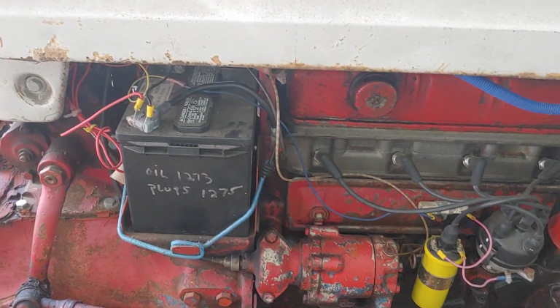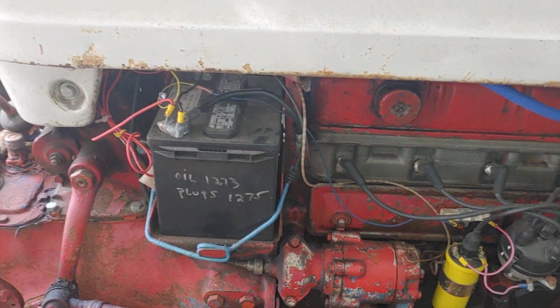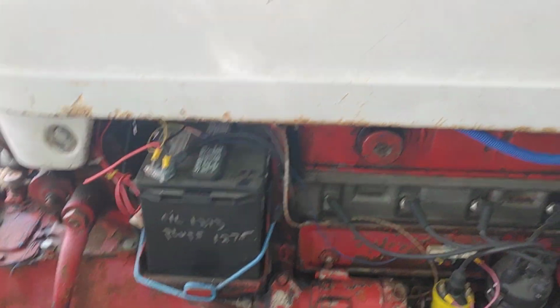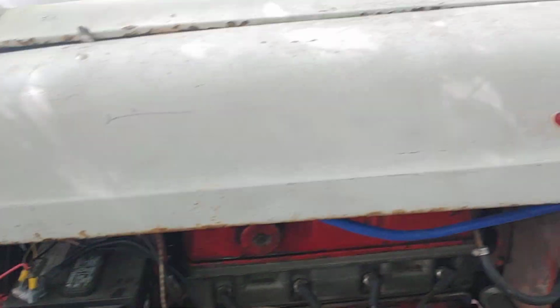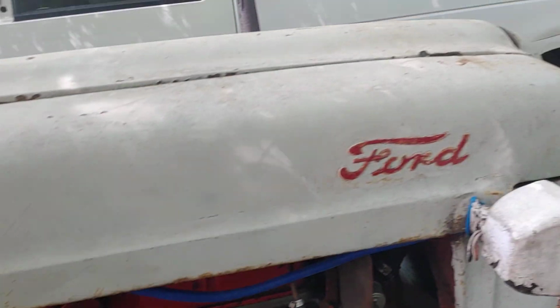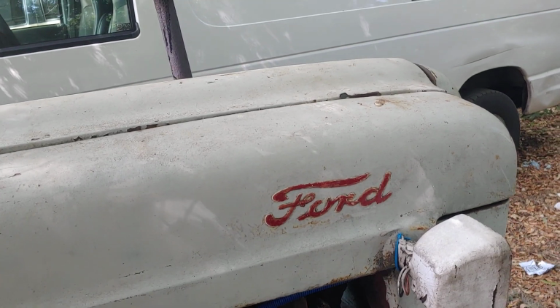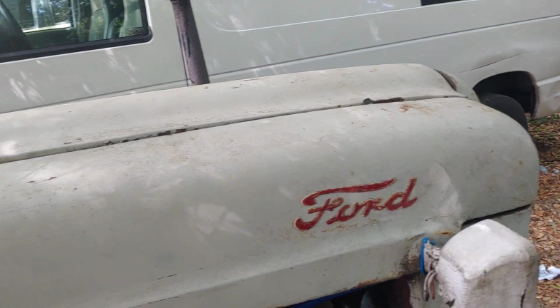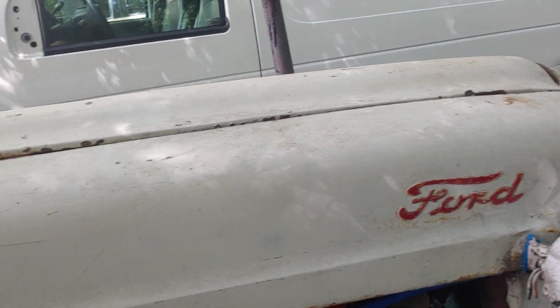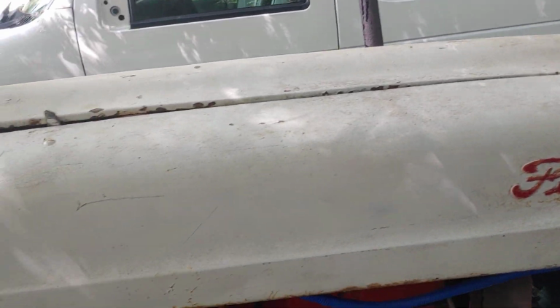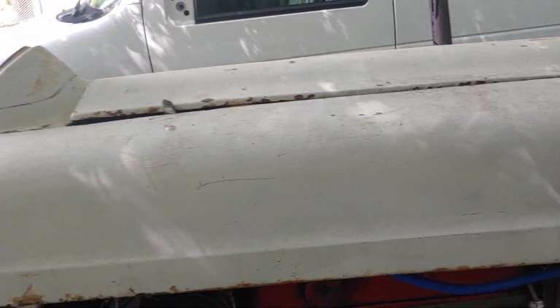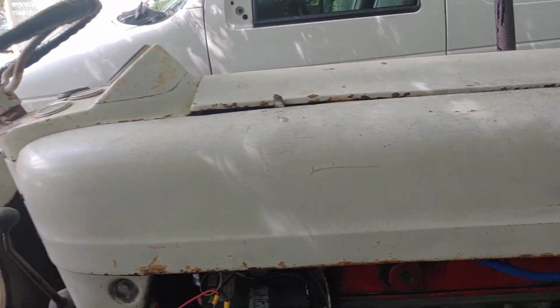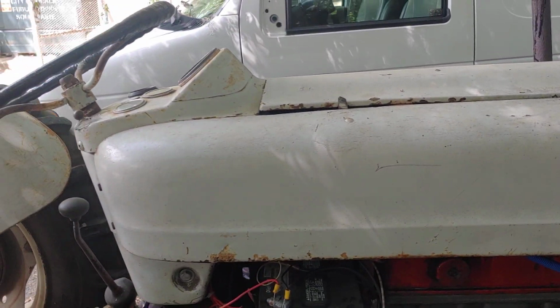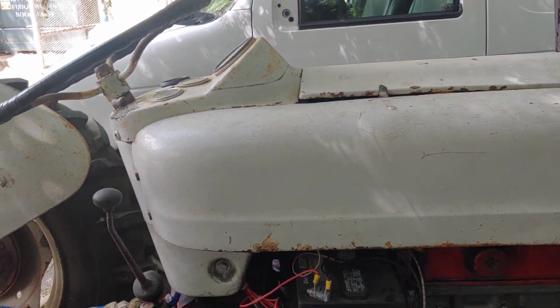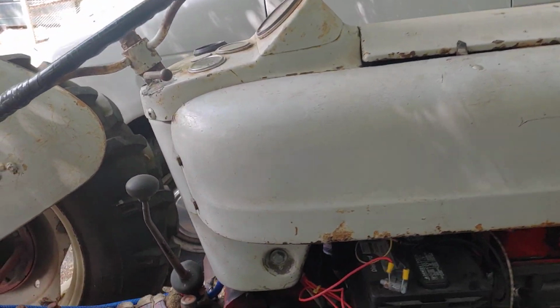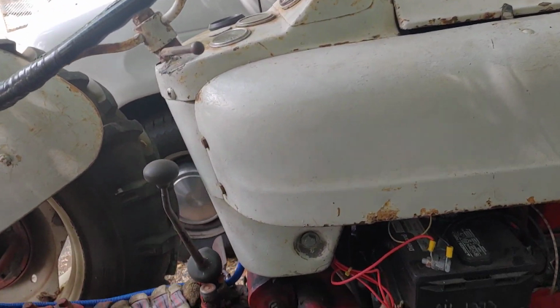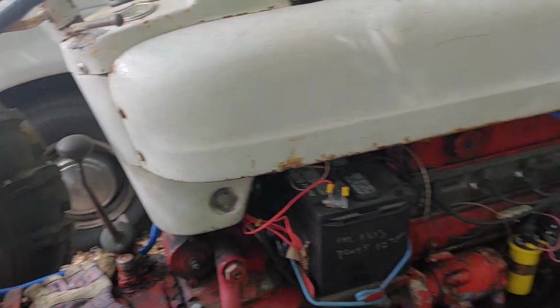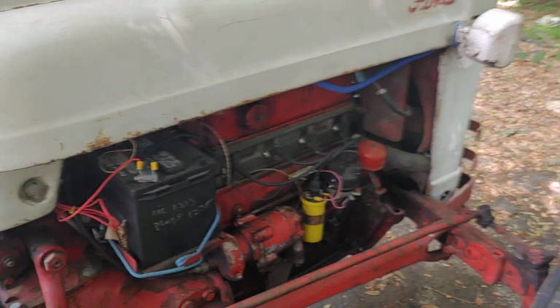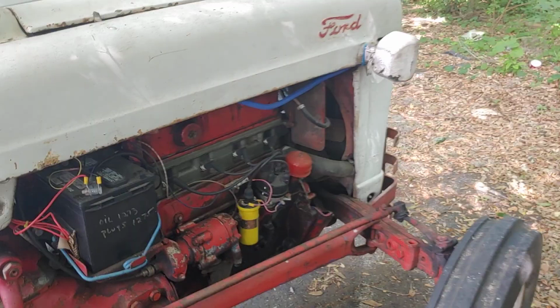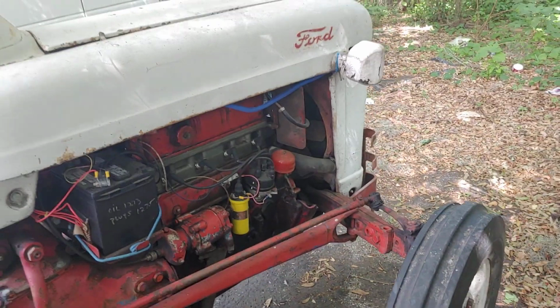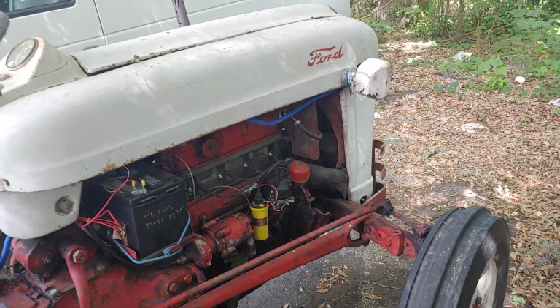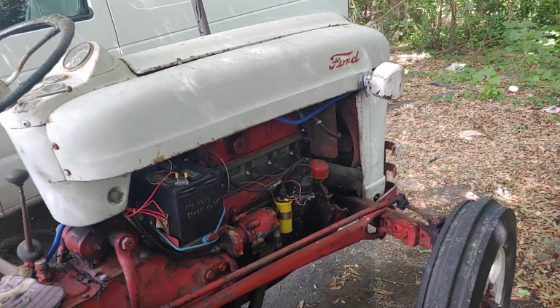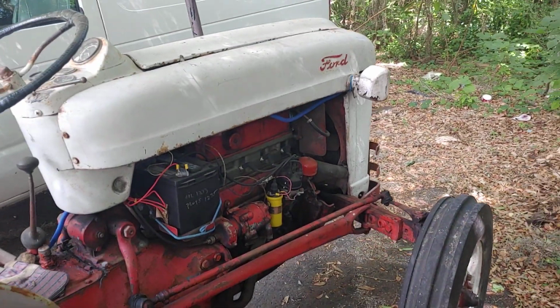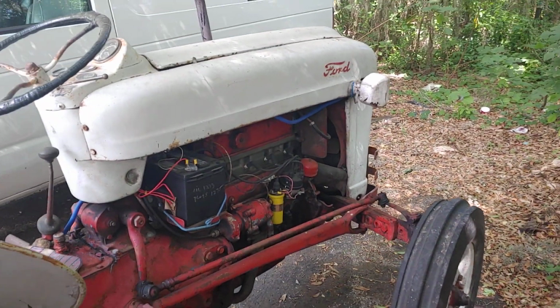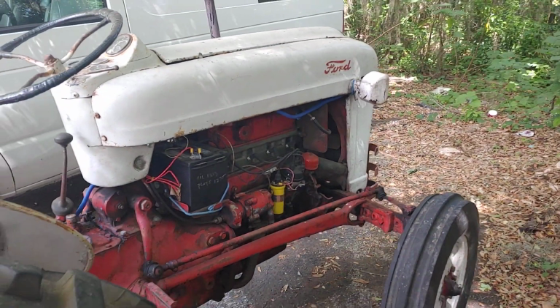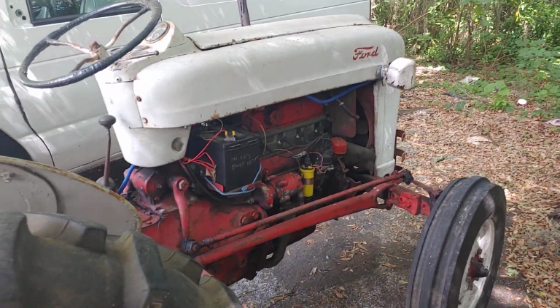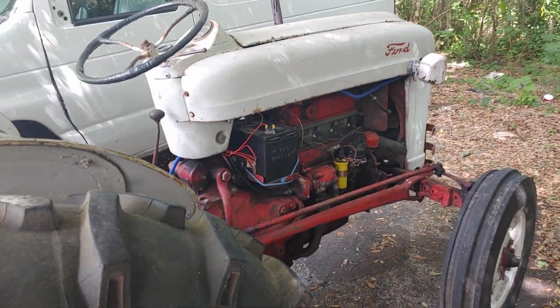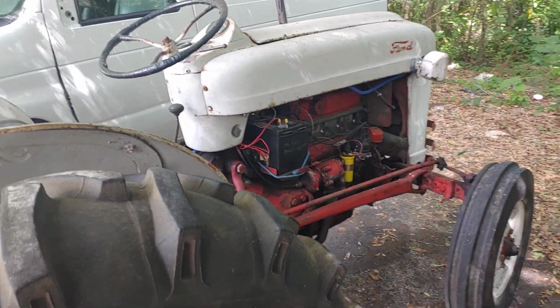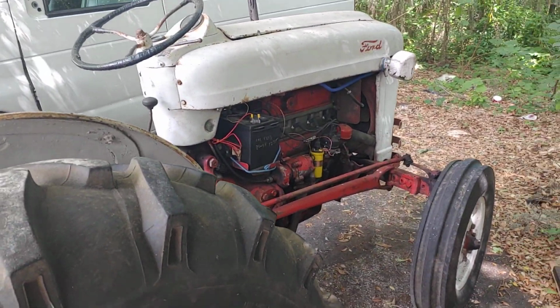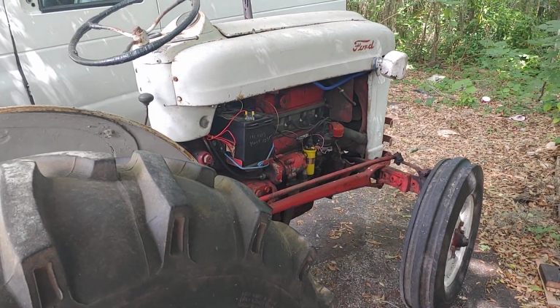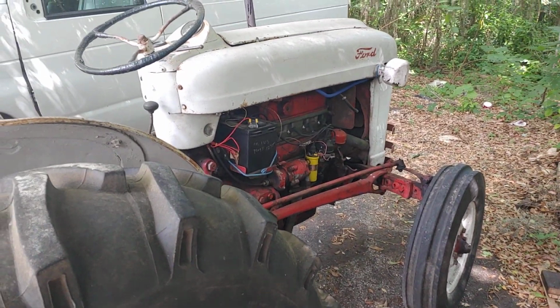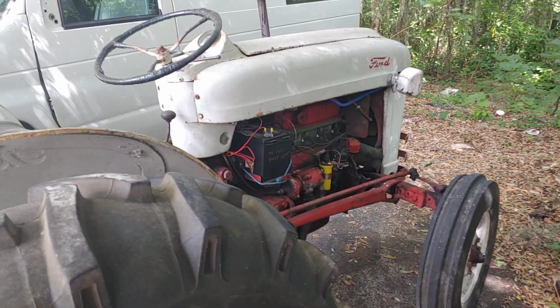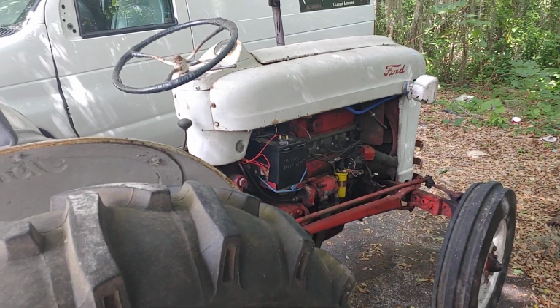Why is it here? Well, it's not running. We need to get it running. These are great tractors. When I was a kid on the farm, my uncle had a Ford tractor.